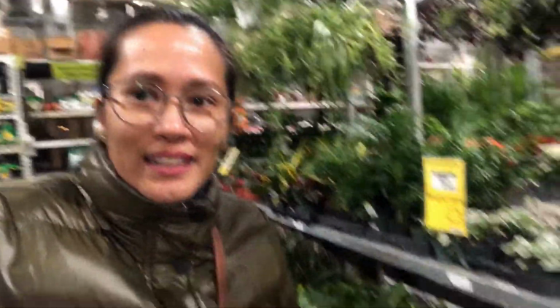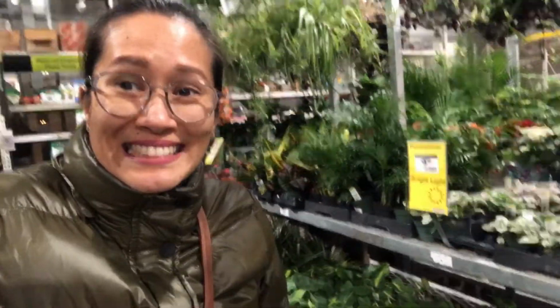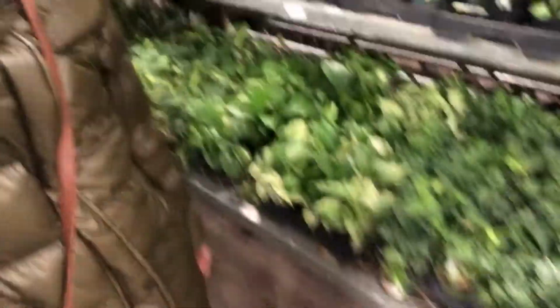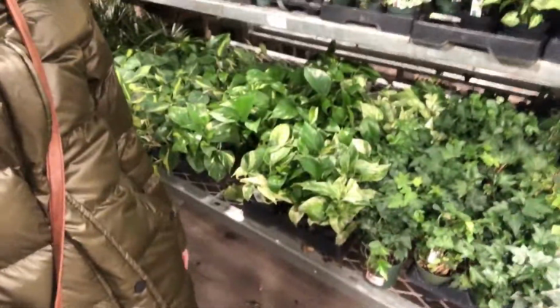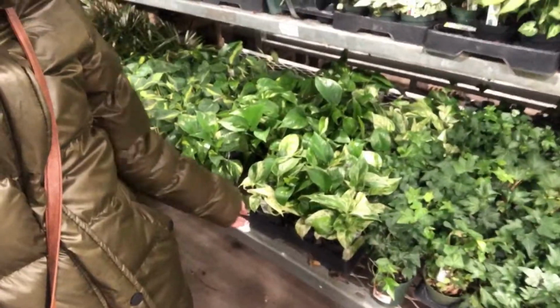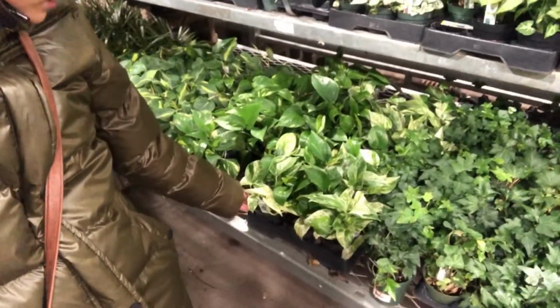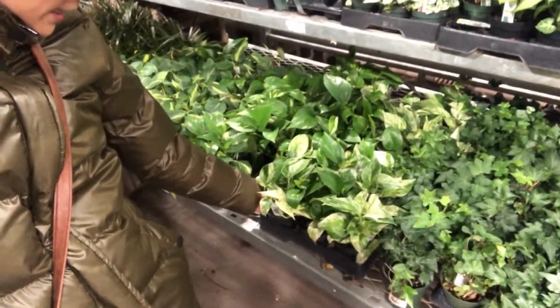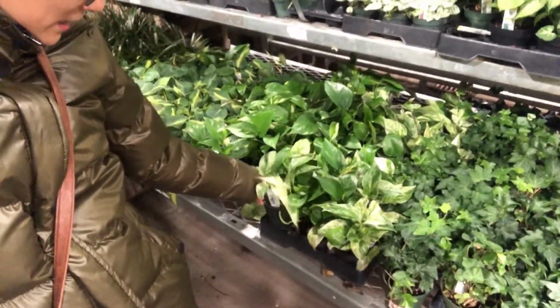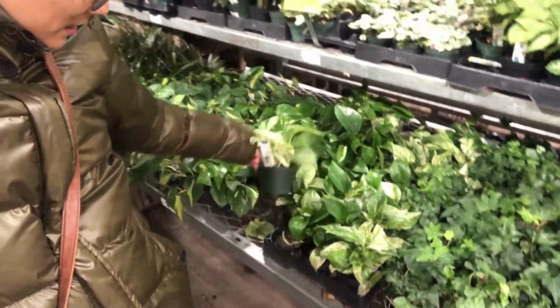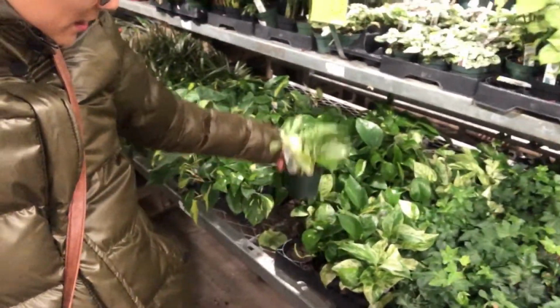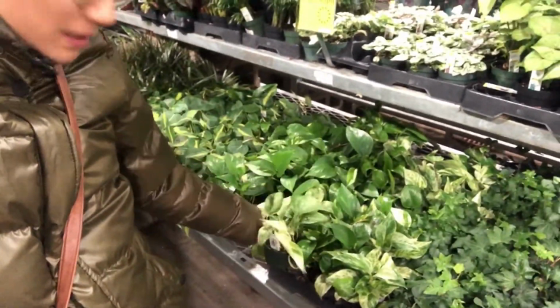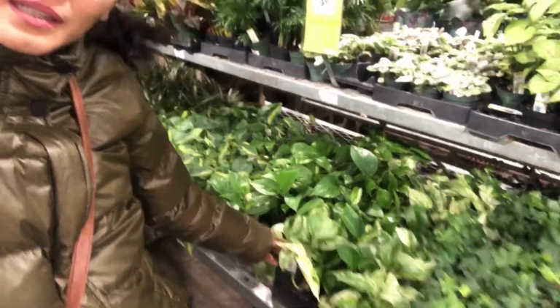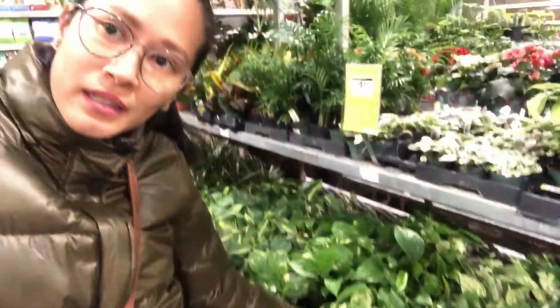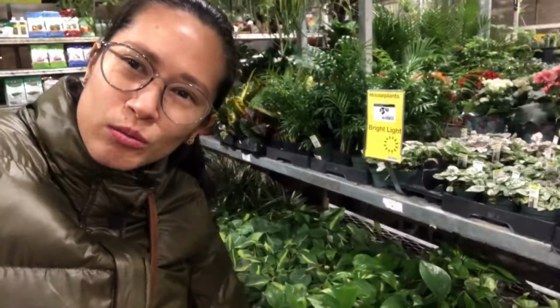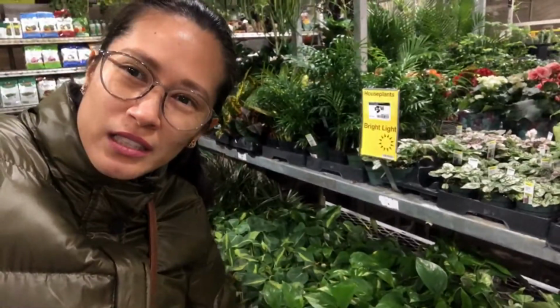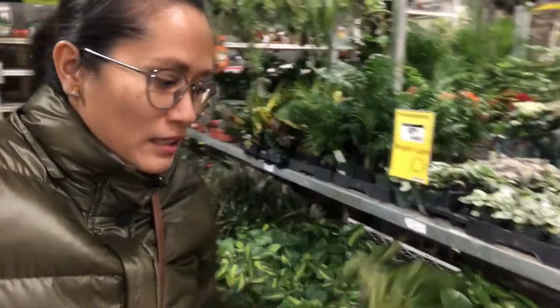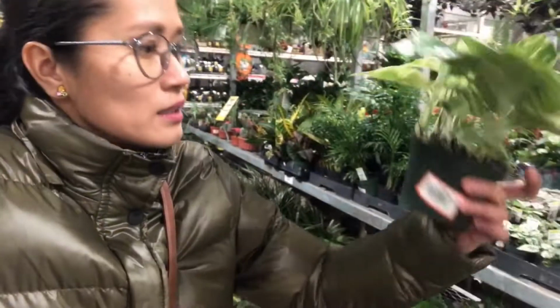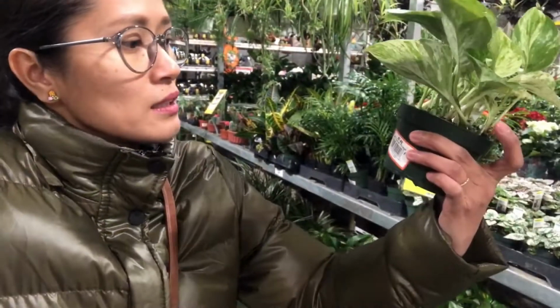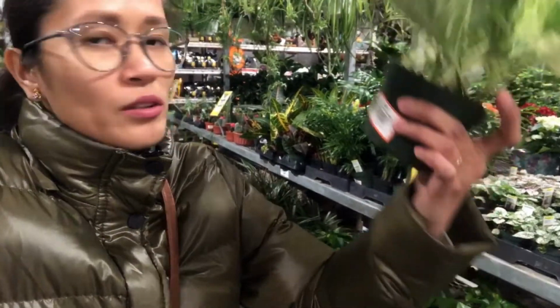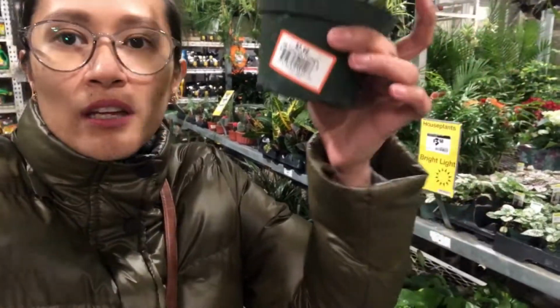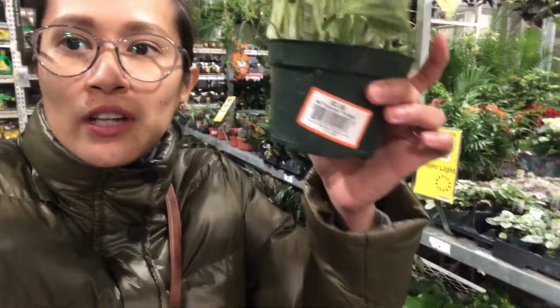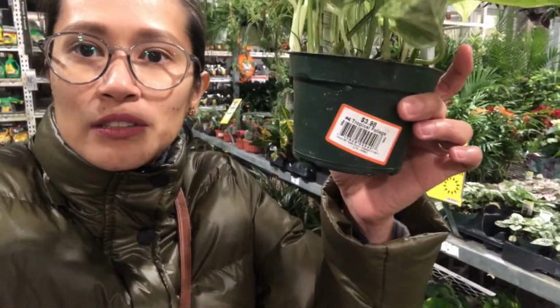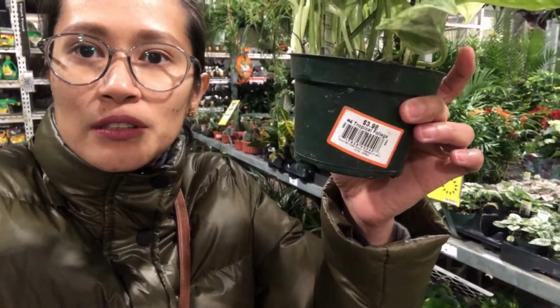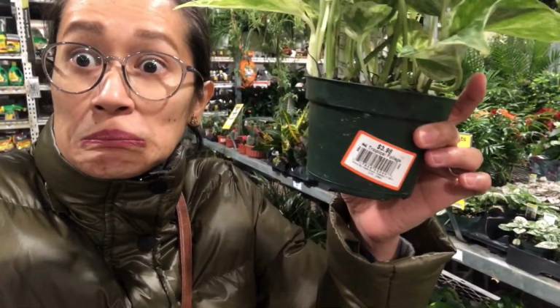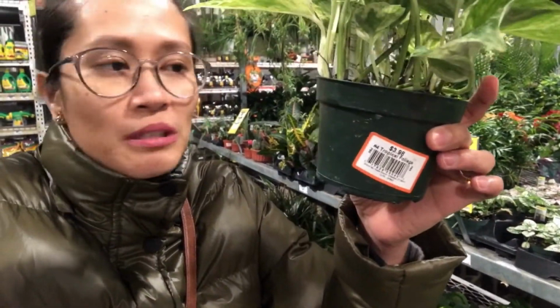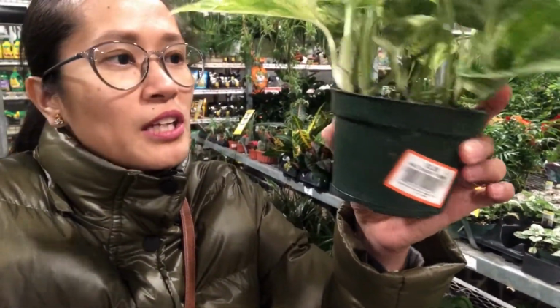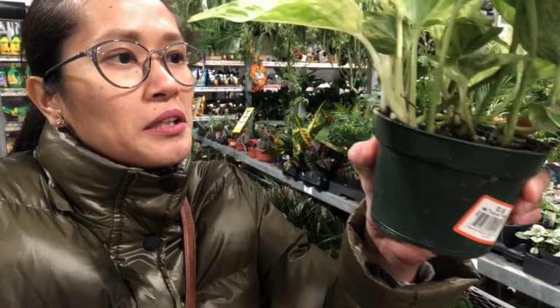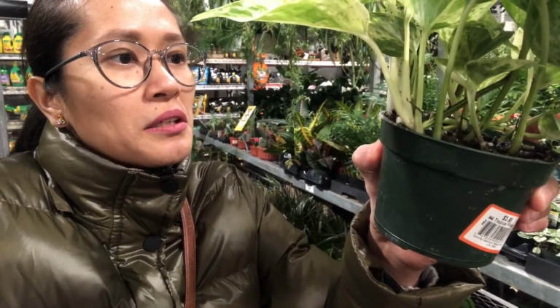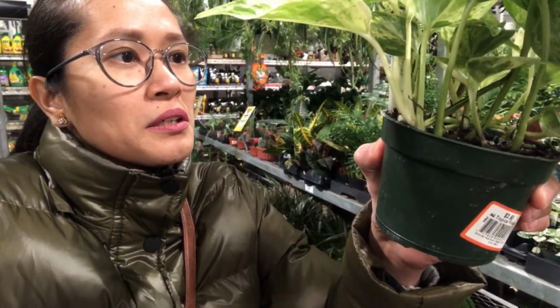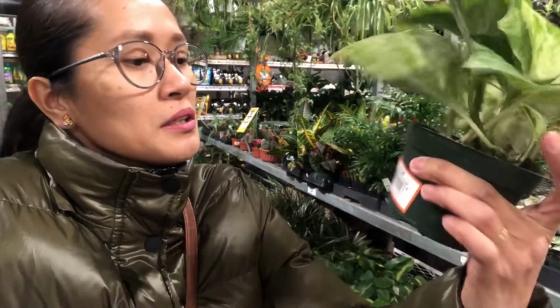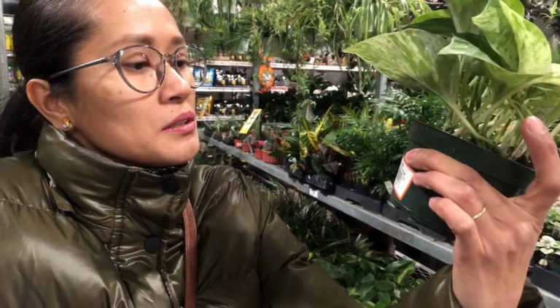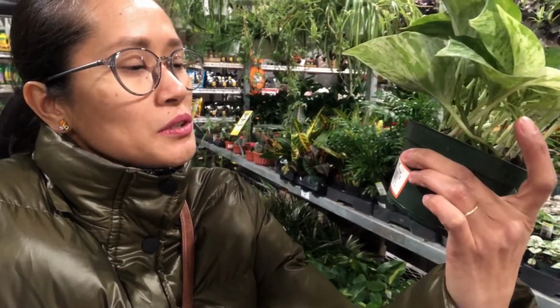So, this is like $3.98. I like this one.